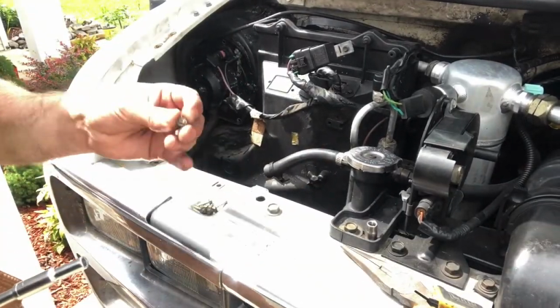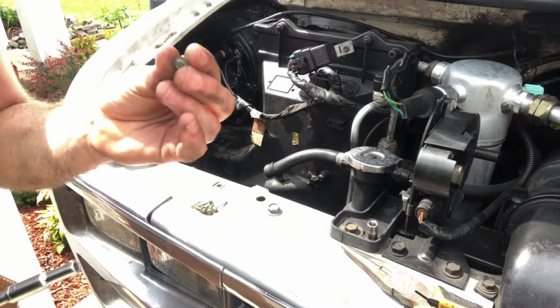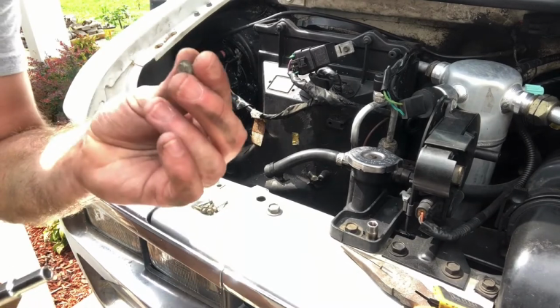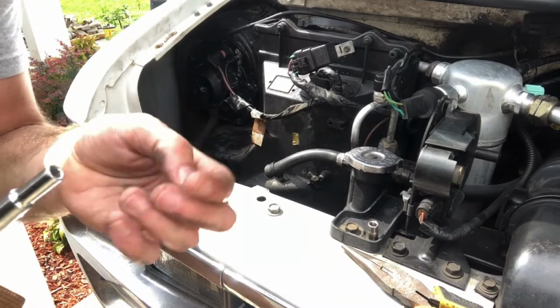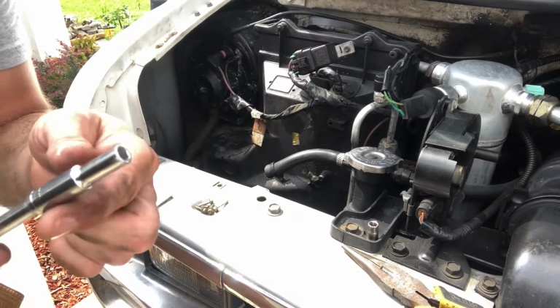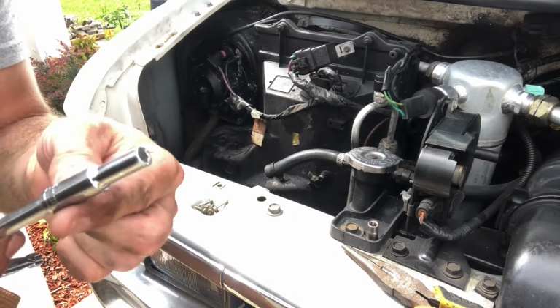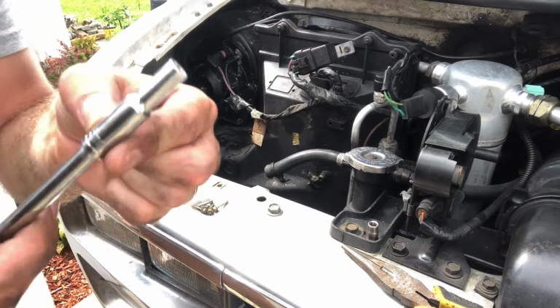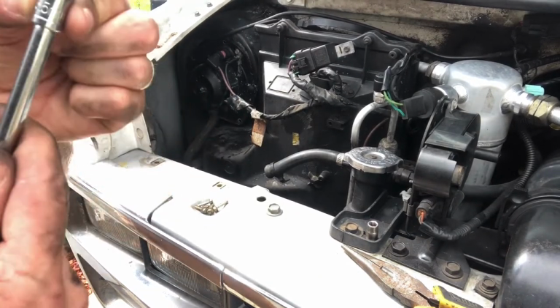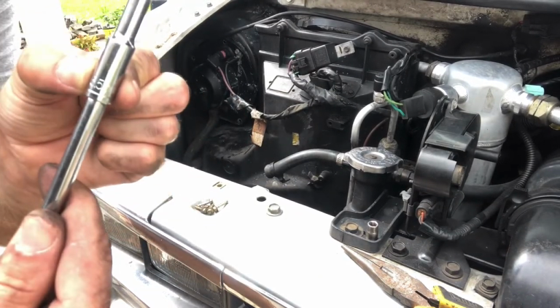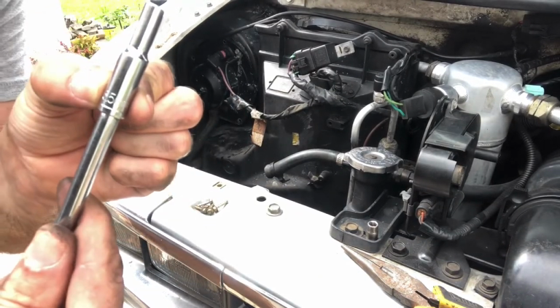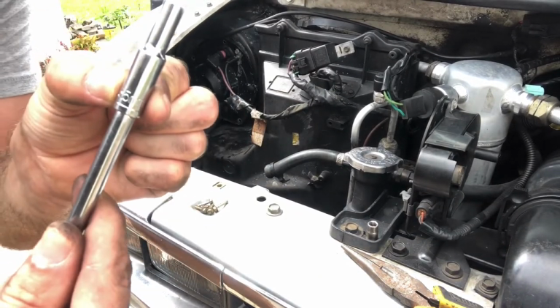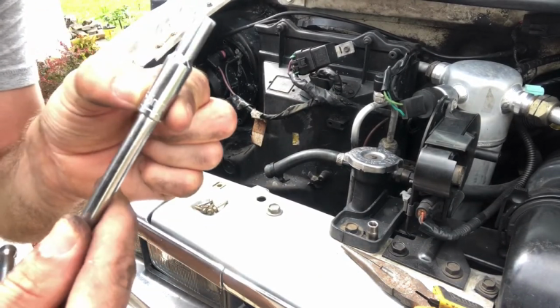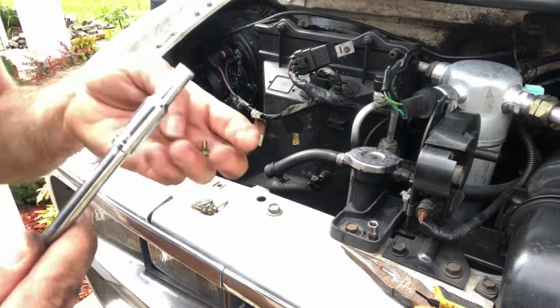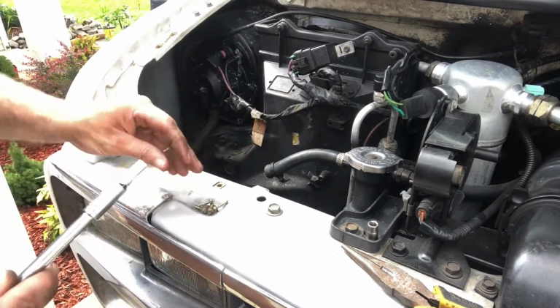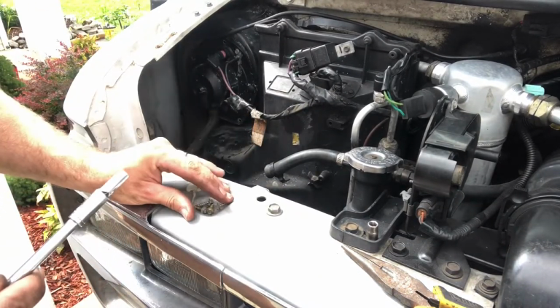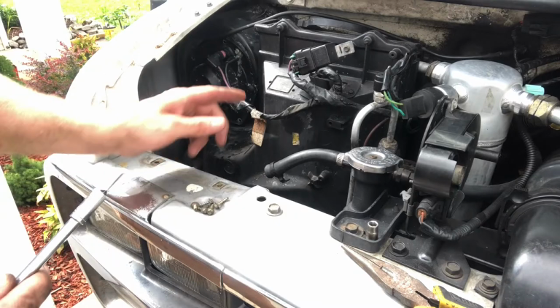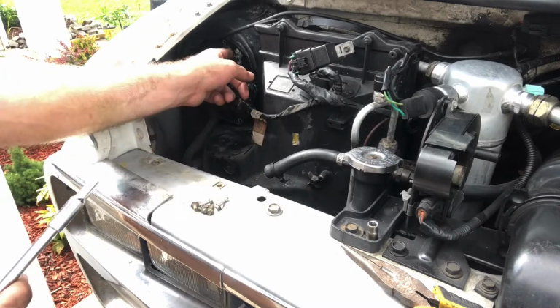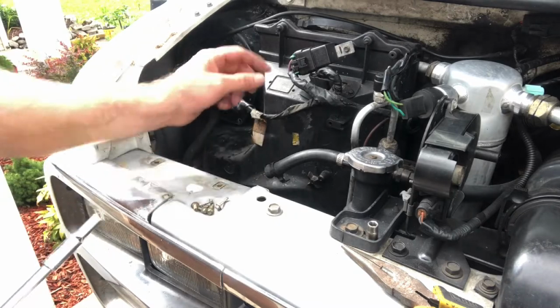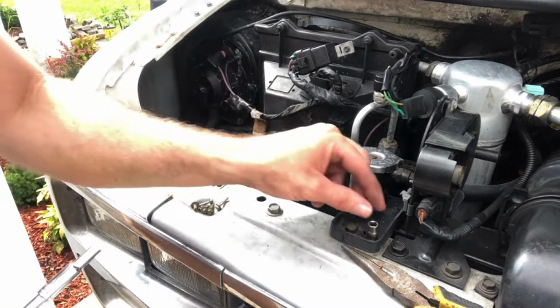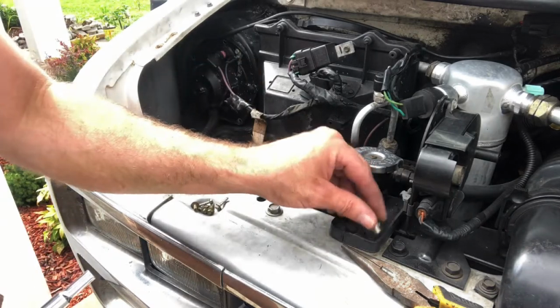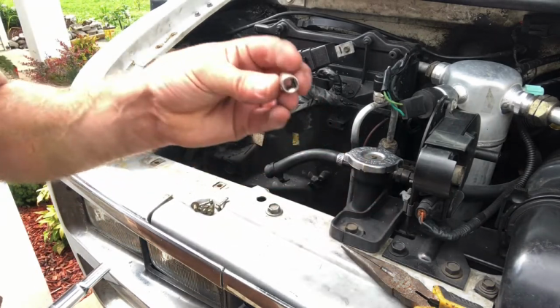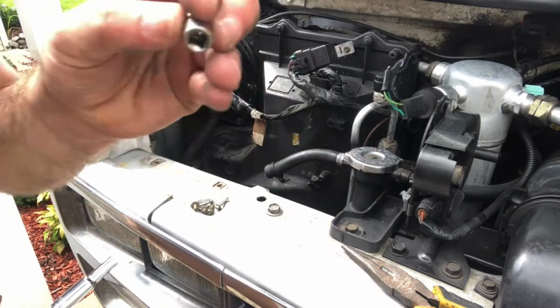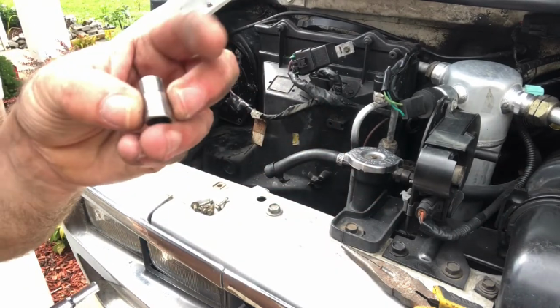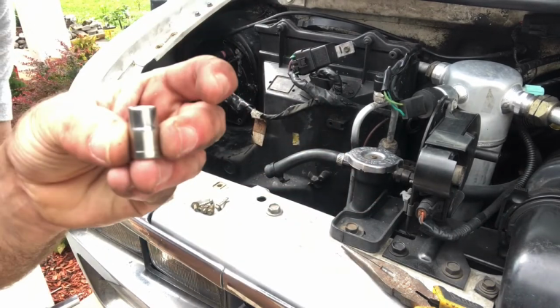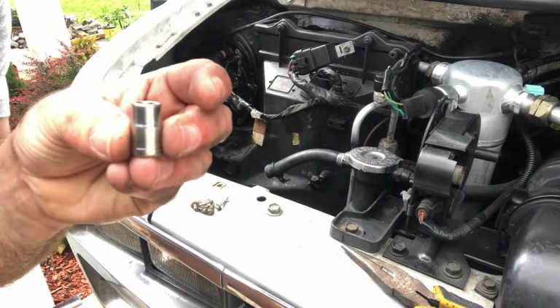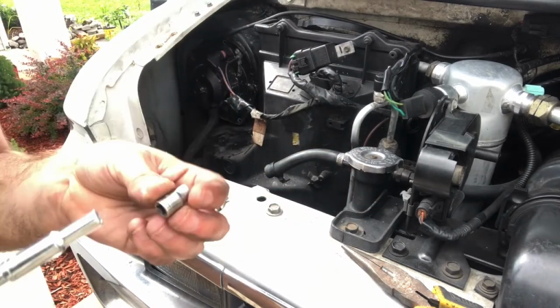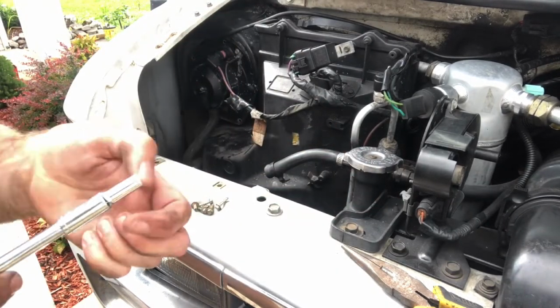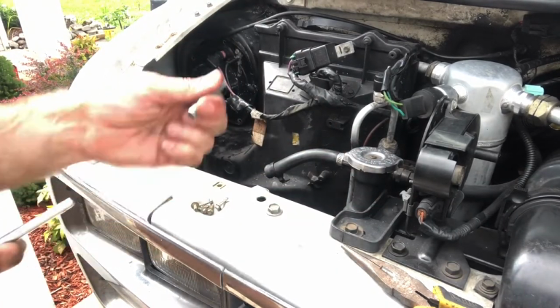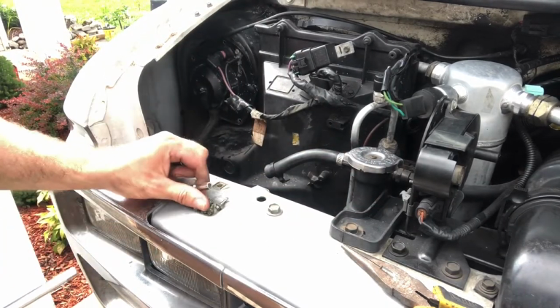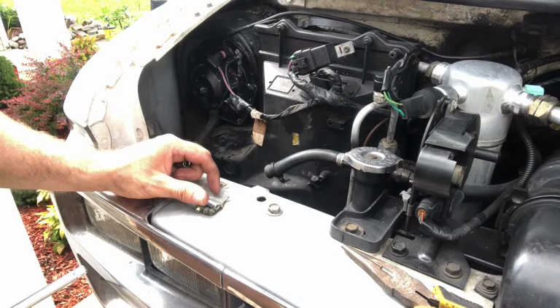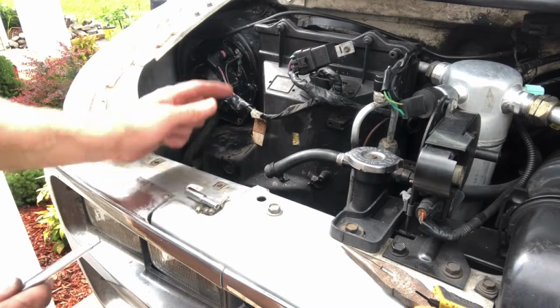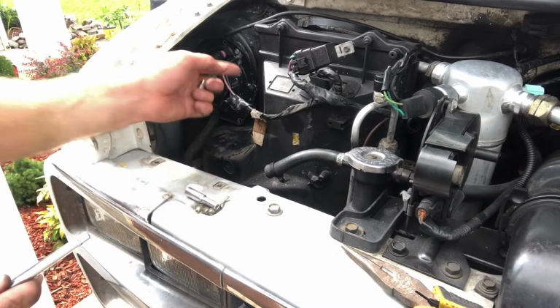These little small screws were a 5.5 millimeter, but this one is a 7 — 7 millimeter. Let me go ahead and take that off.